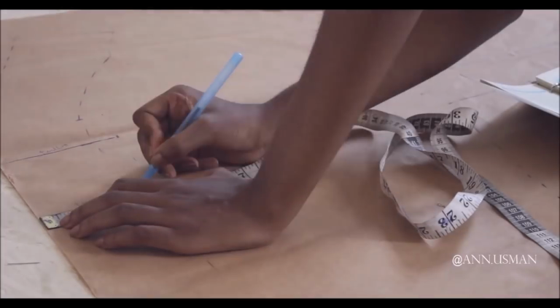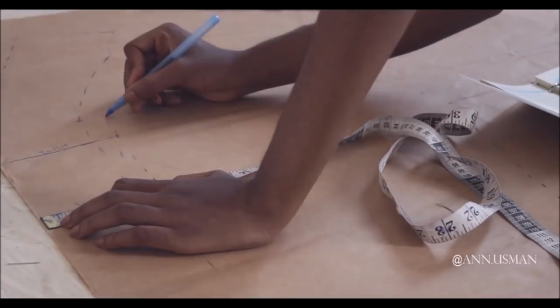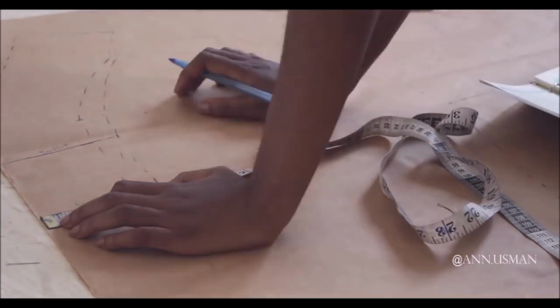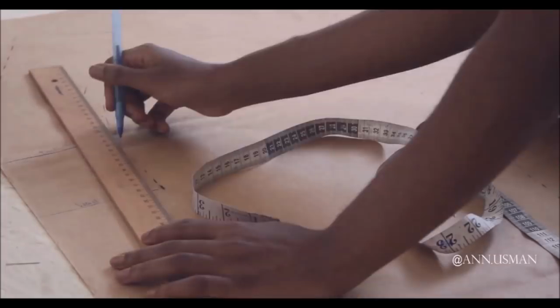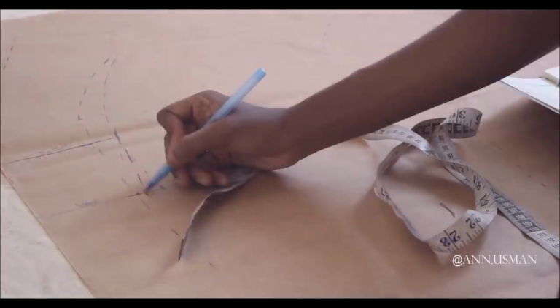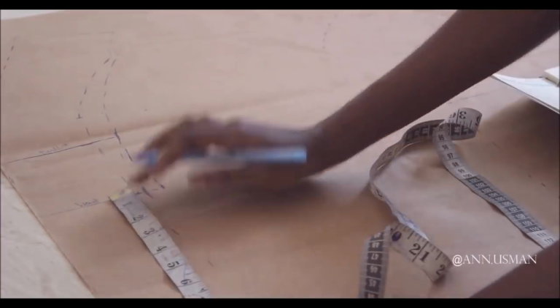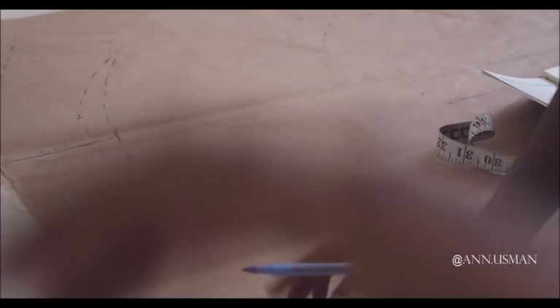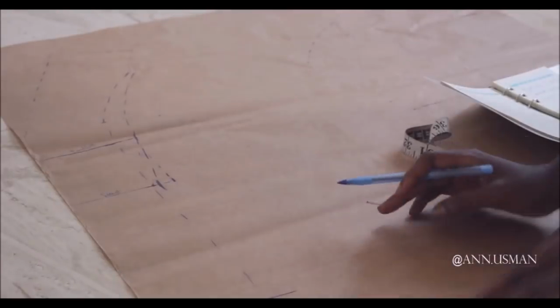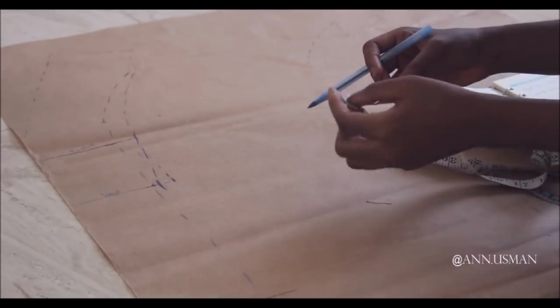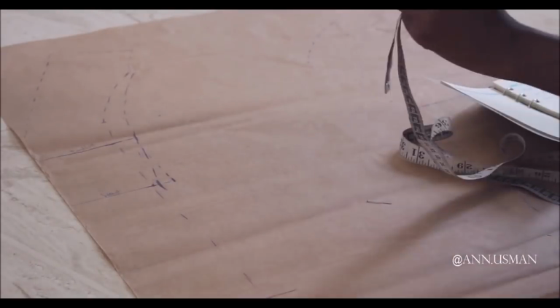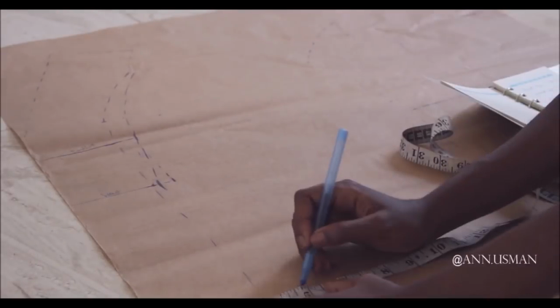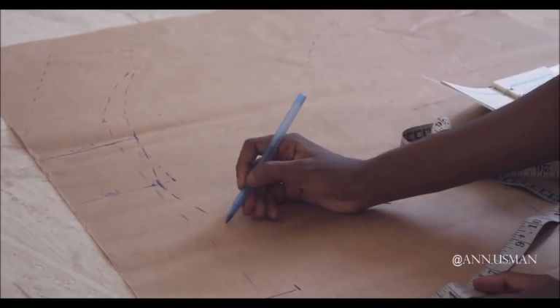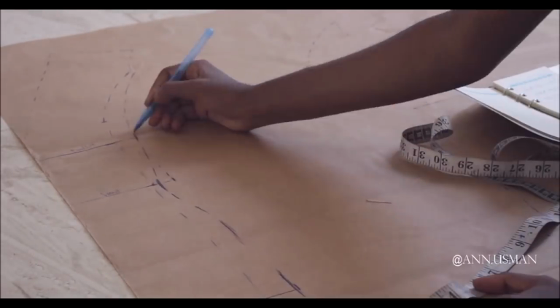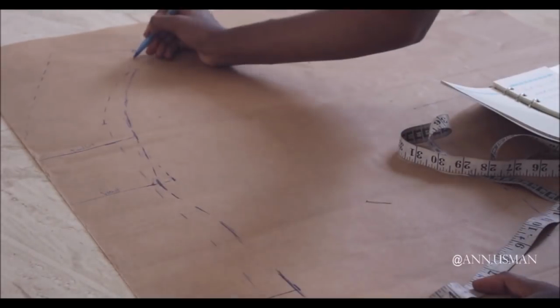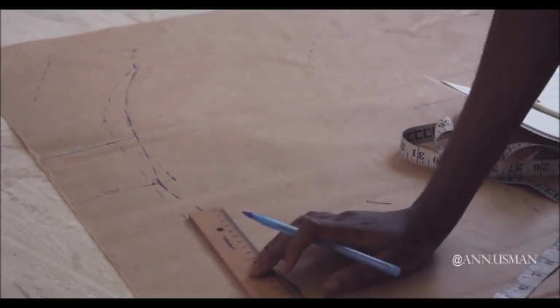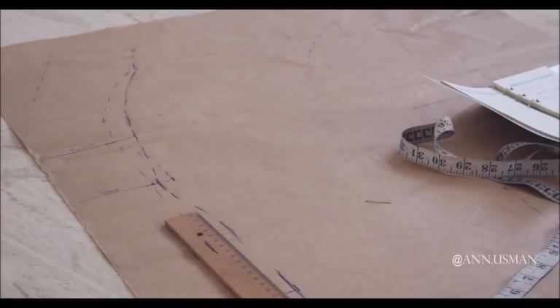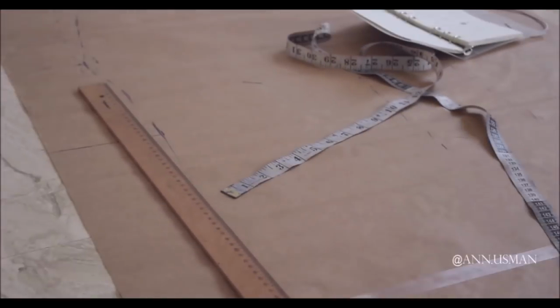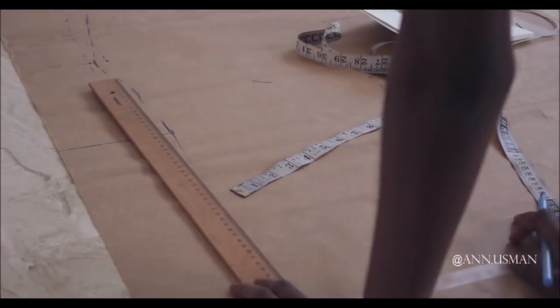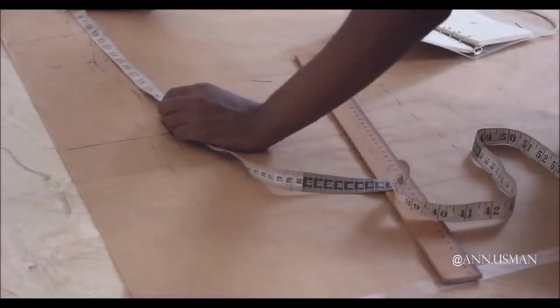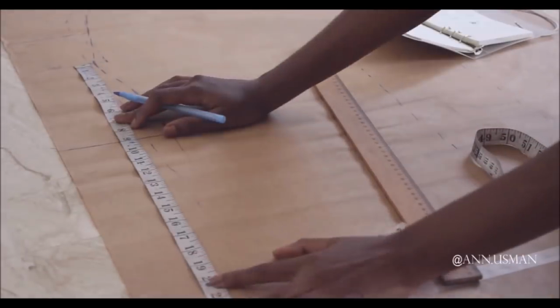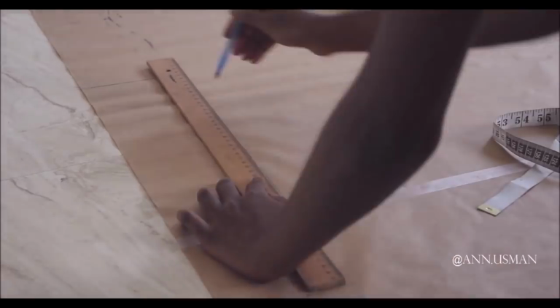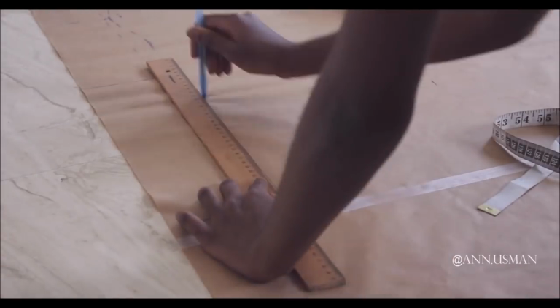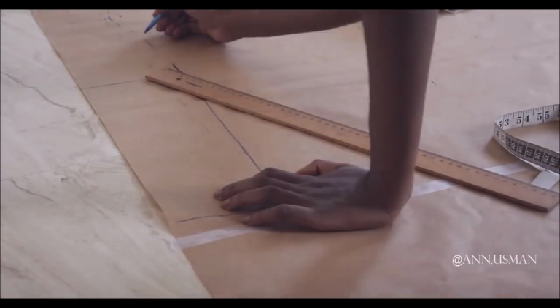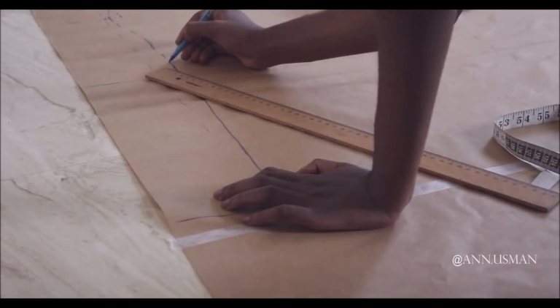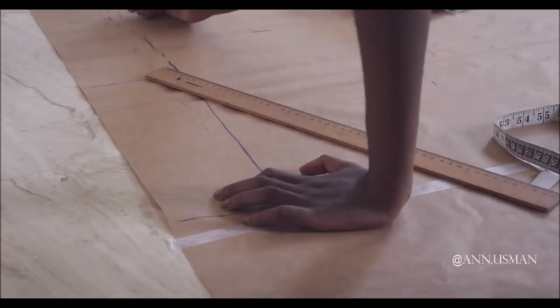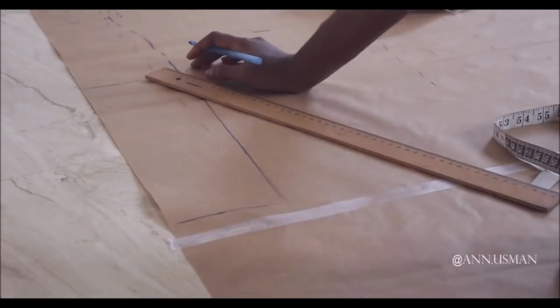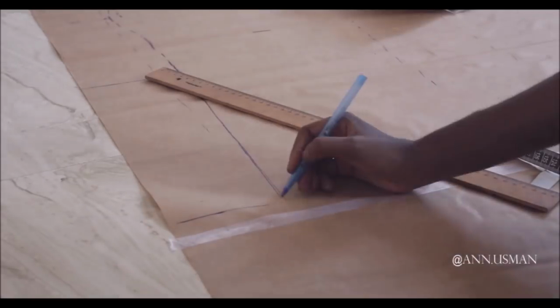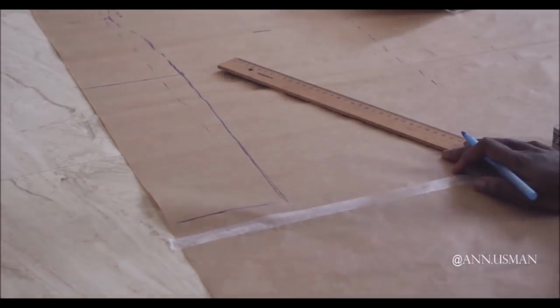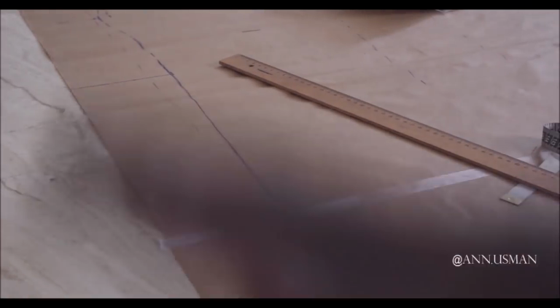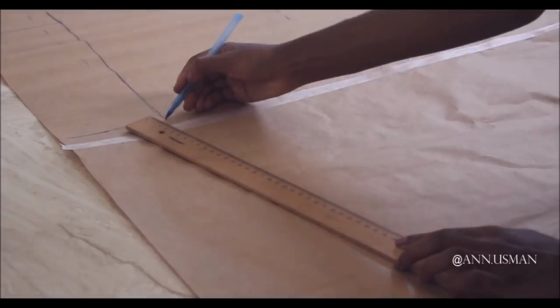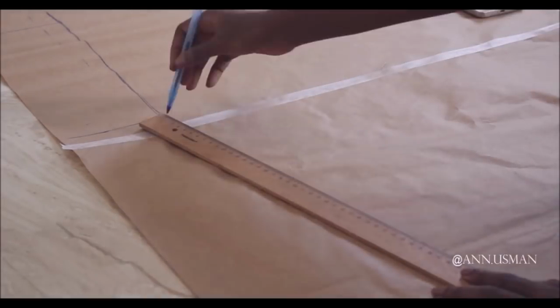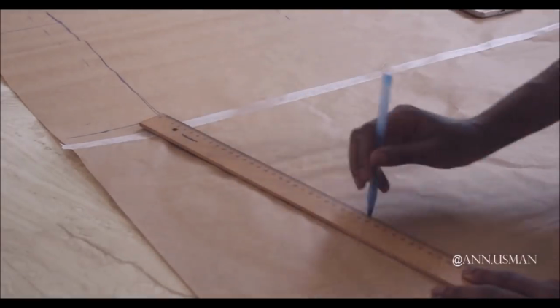So I'm just adjusting whatever I draped and copied from paper to my model's body size — I measured her and I'm making the adjustments. This dress is a mermaid shape, by the way.